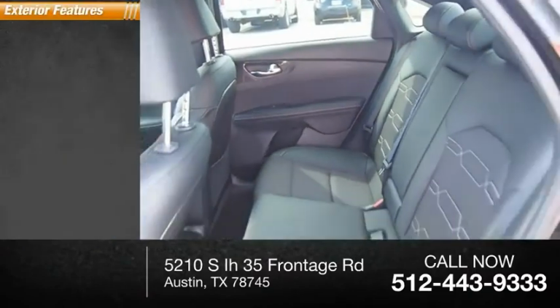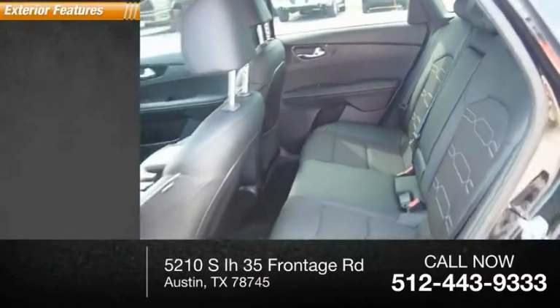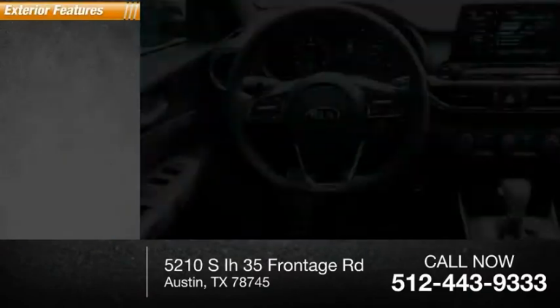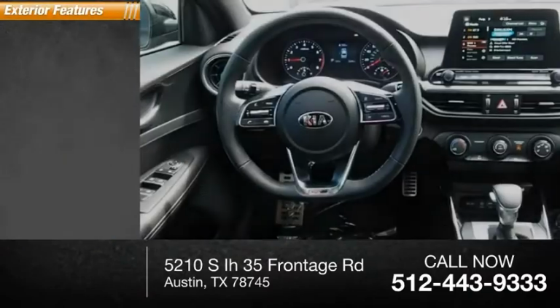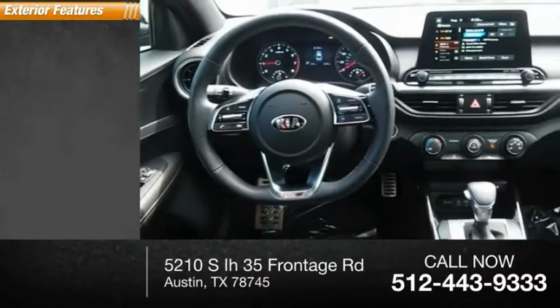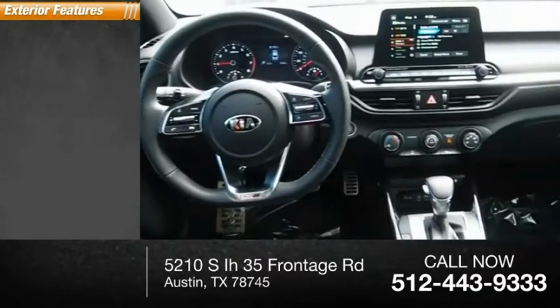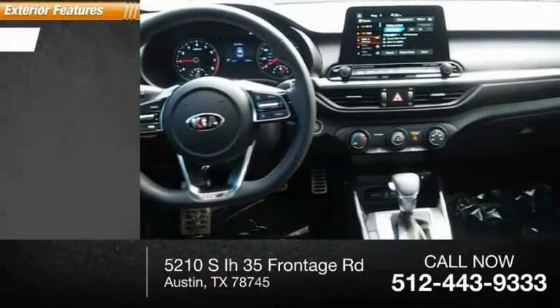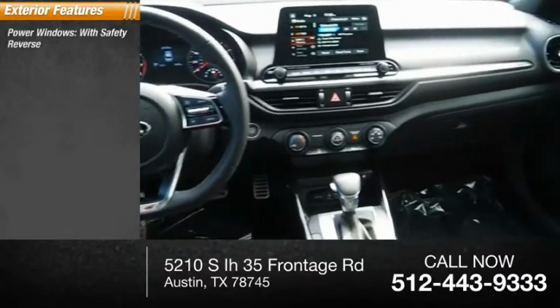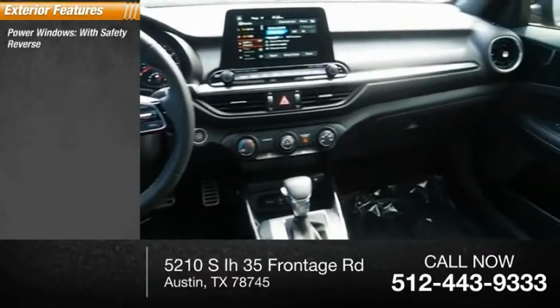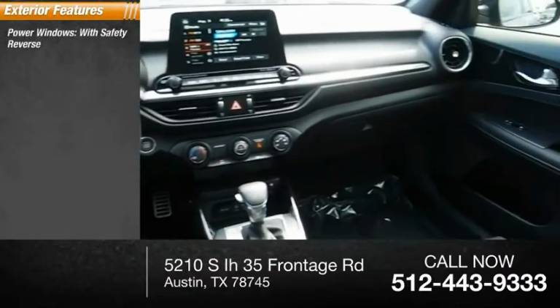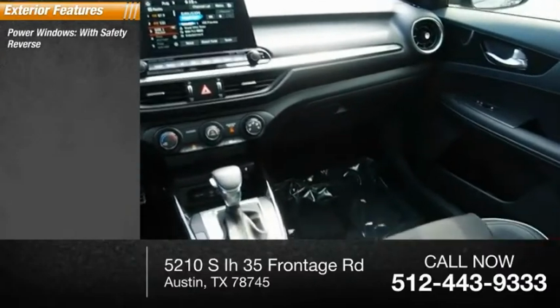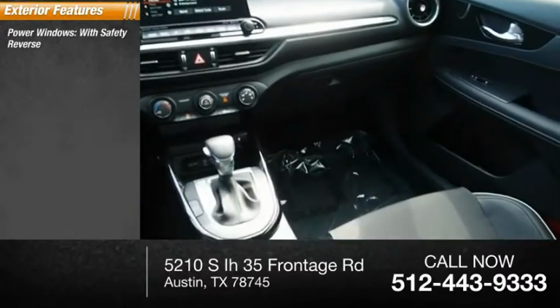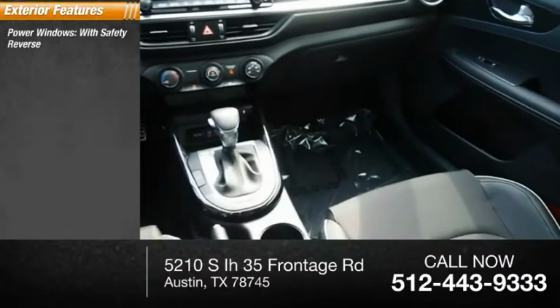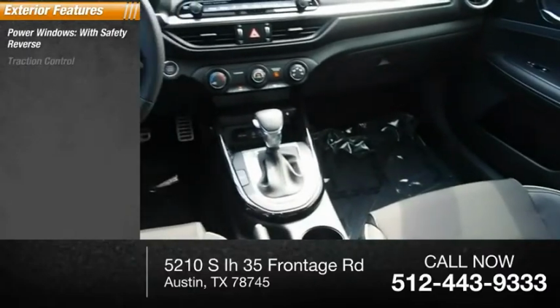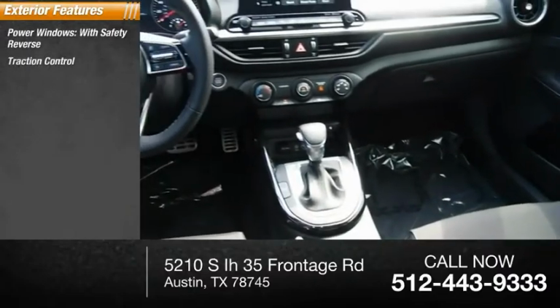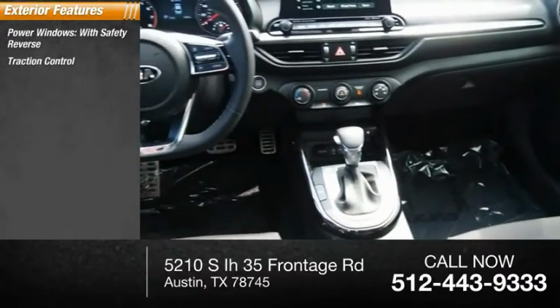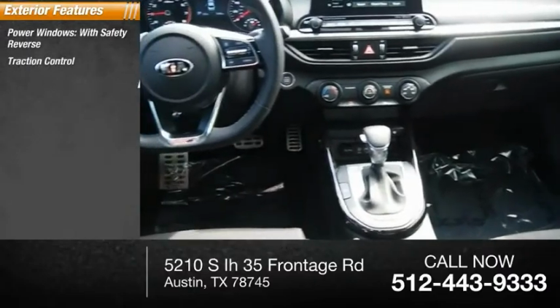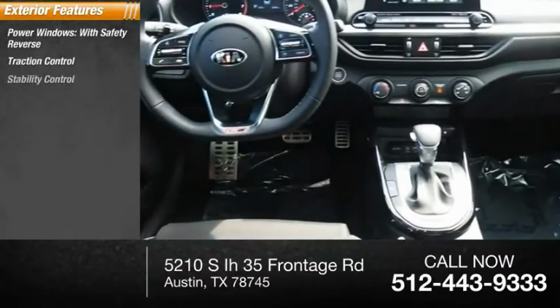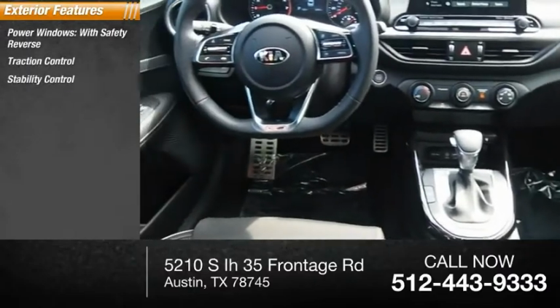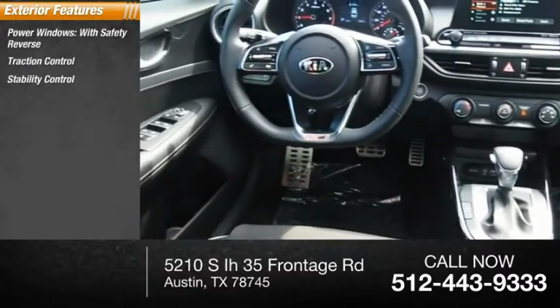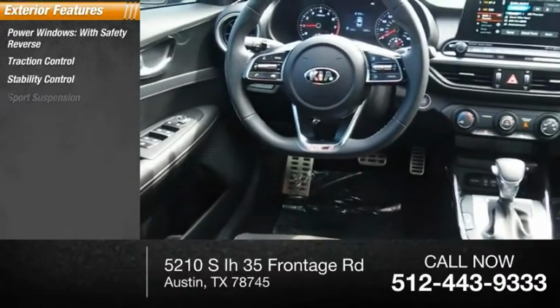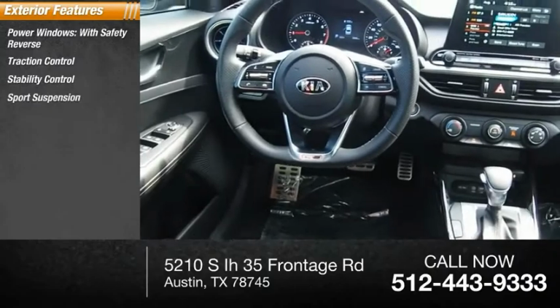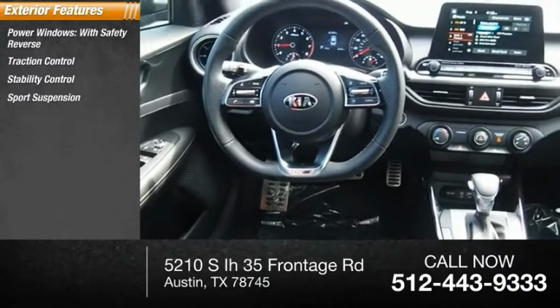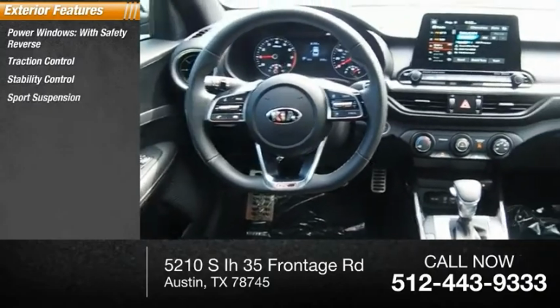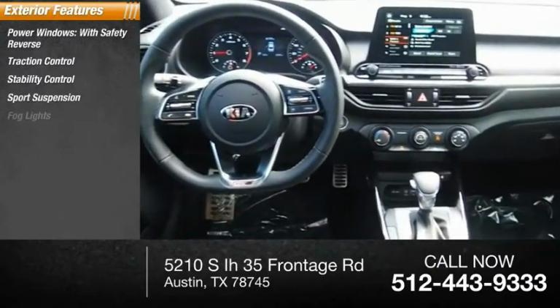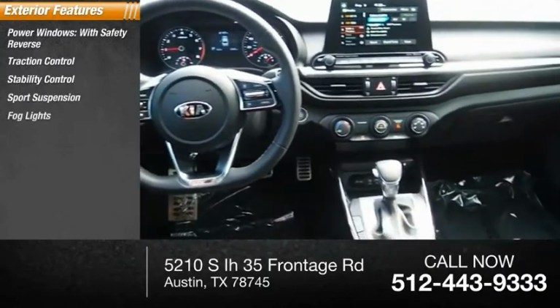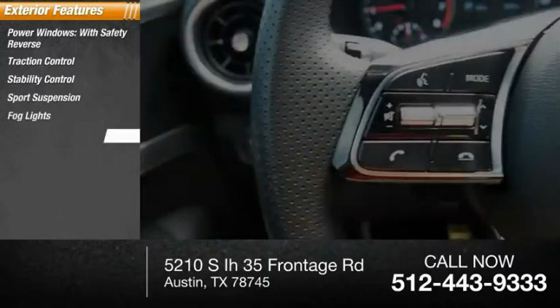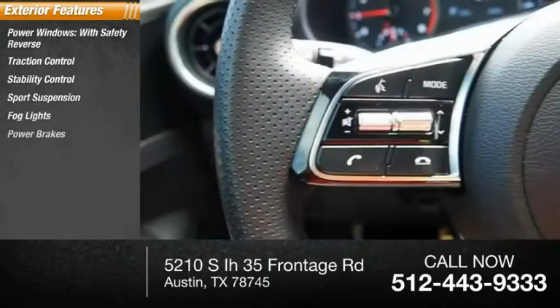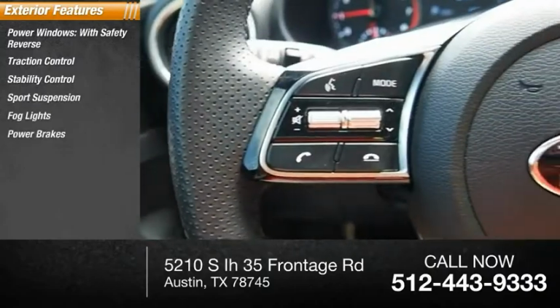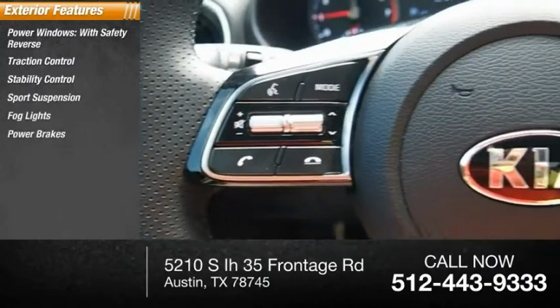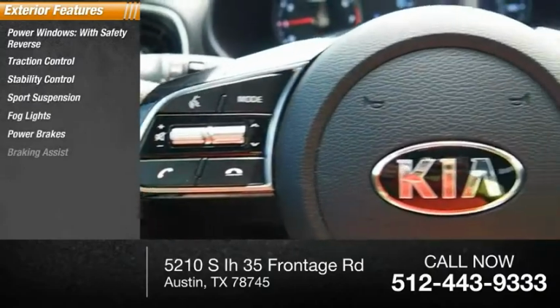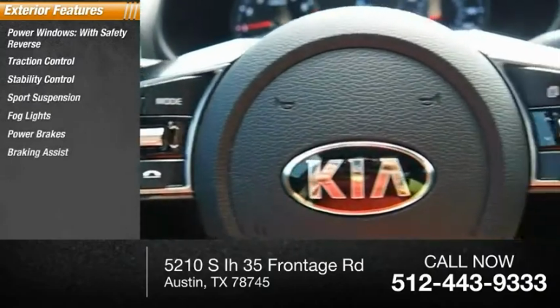Here are some of this vehicle's great options: power windows with safety reverse, traction control, stability control, sports suspension, fog lights, power brakes, braking assist.